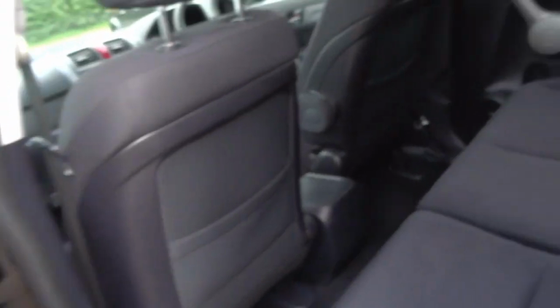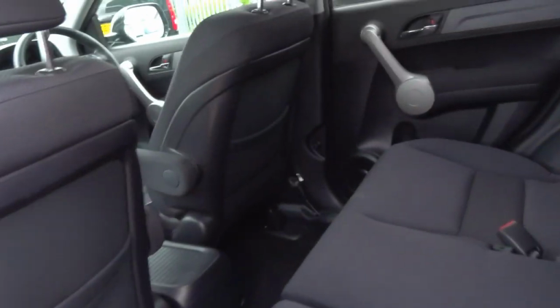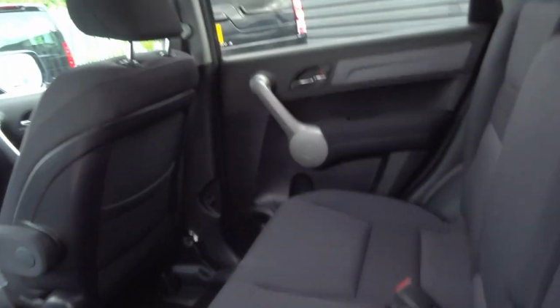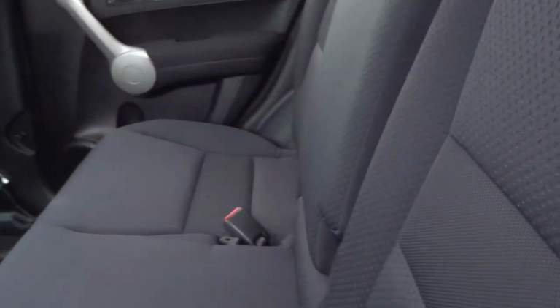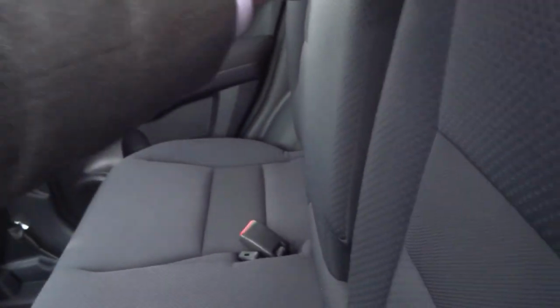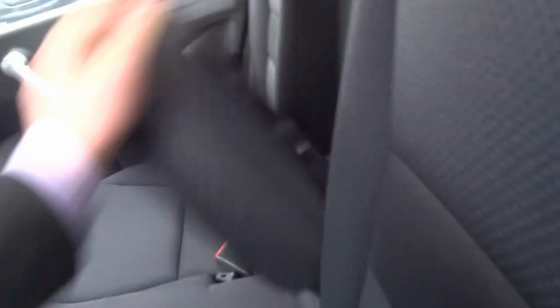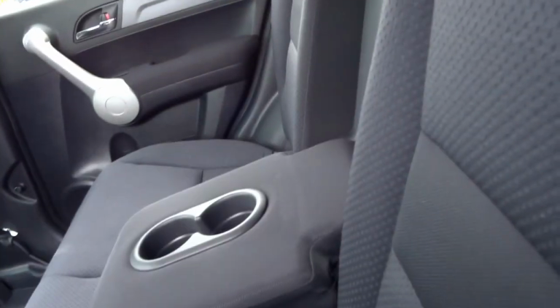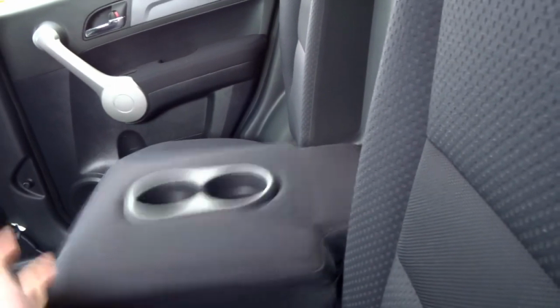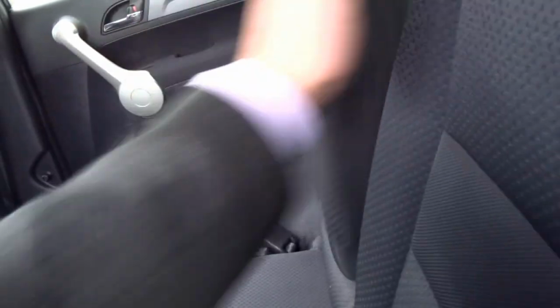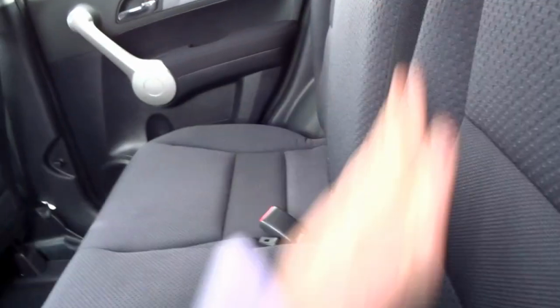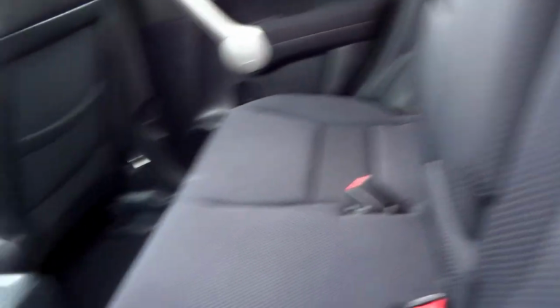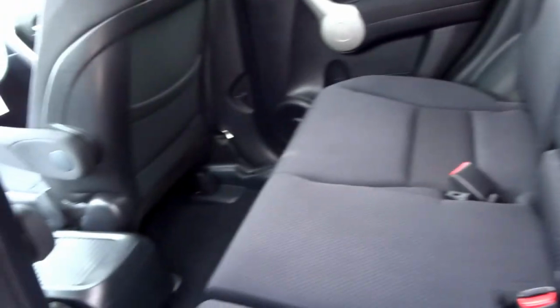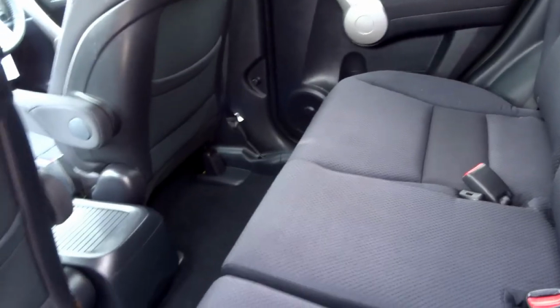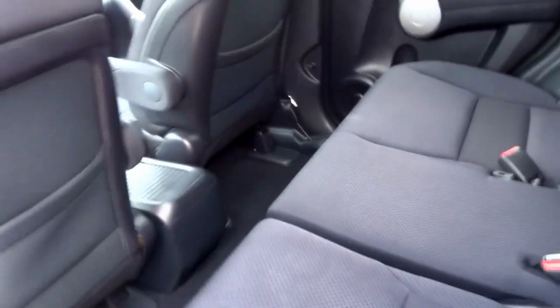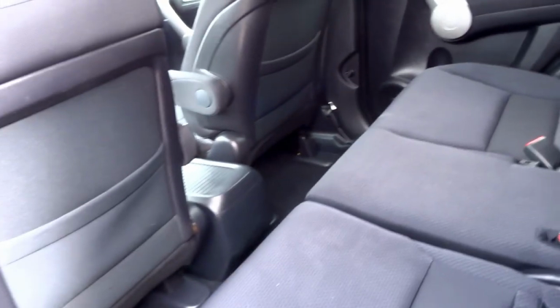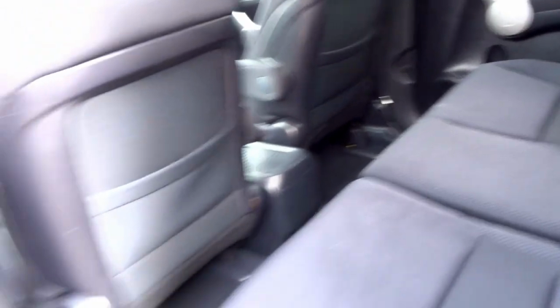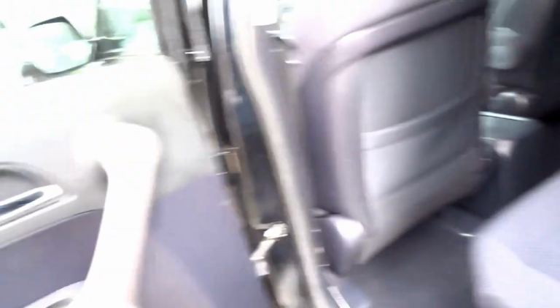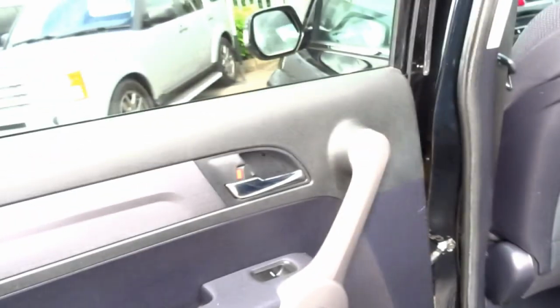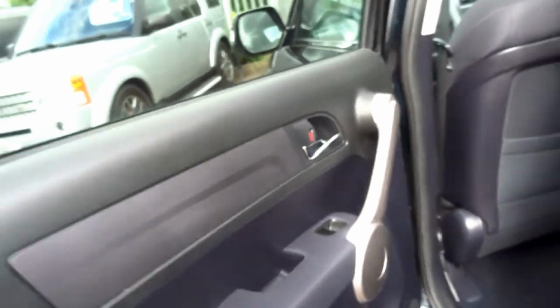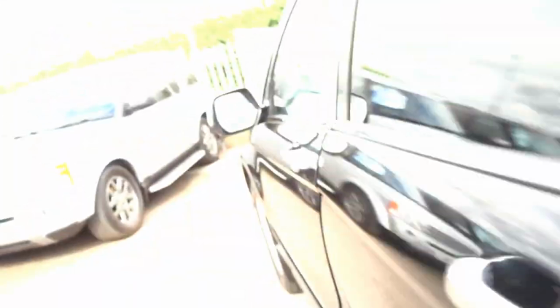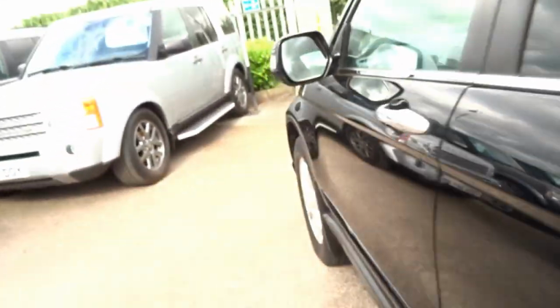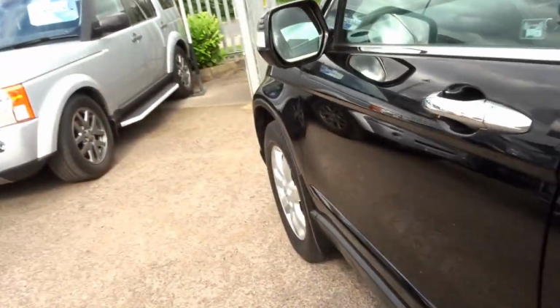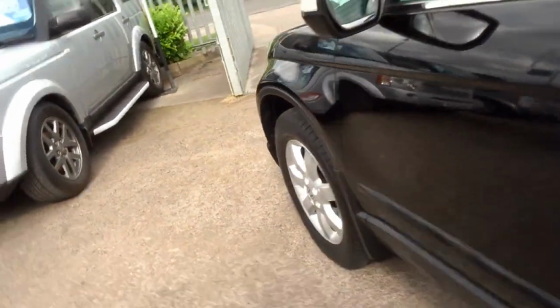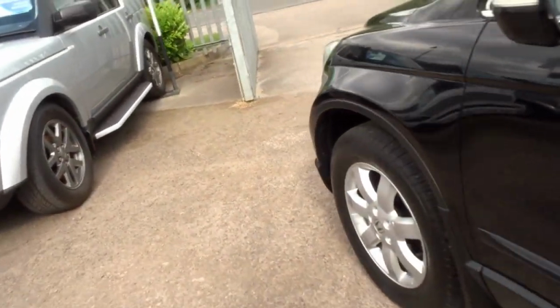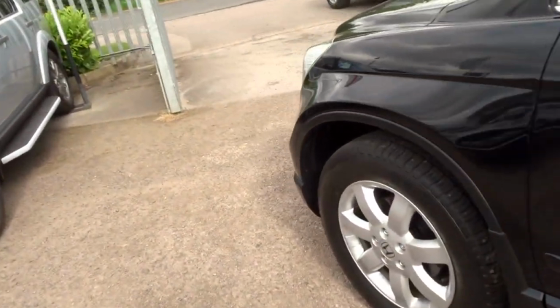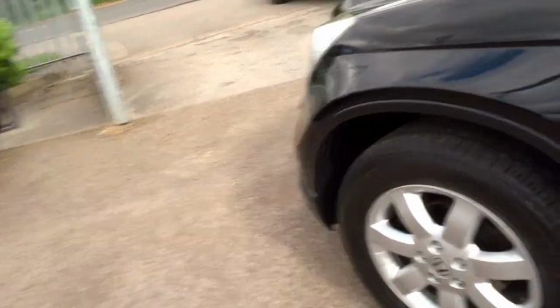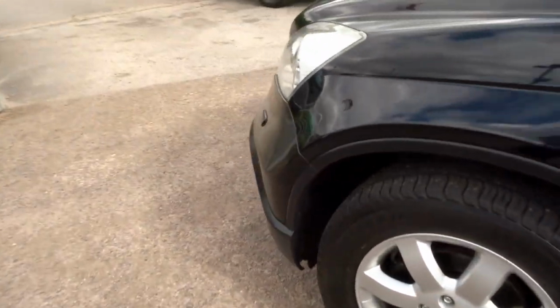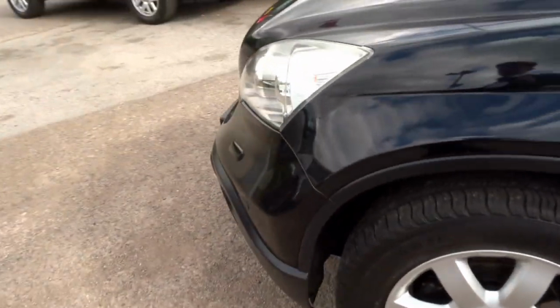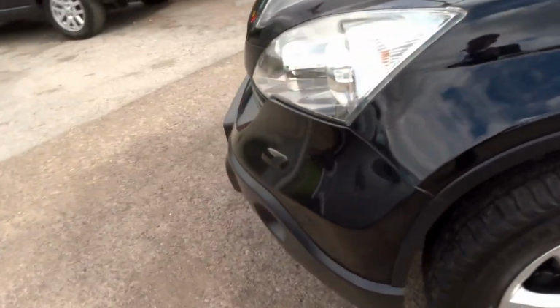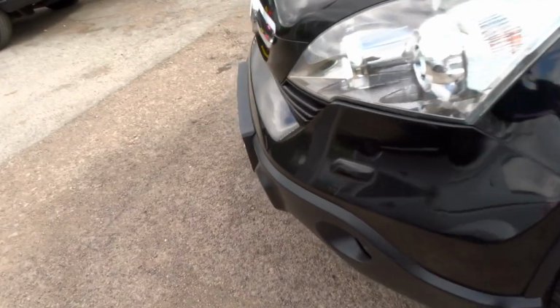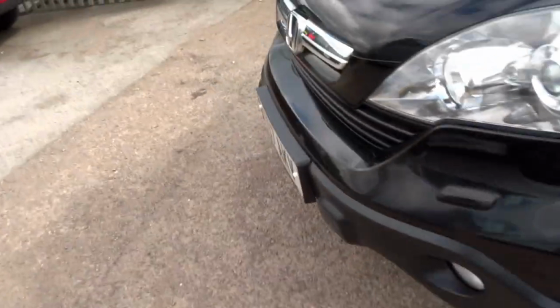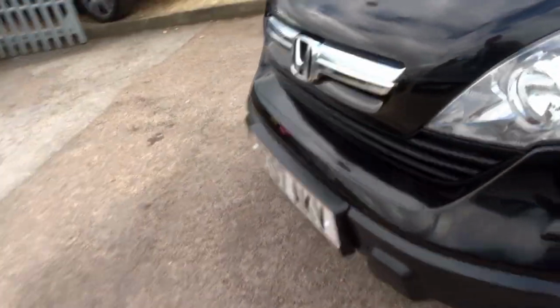Into the back, you've got an armrest with two cupholders and loads of space. The bodywork is in excellent order — we've just had the car detailed by our workshop.